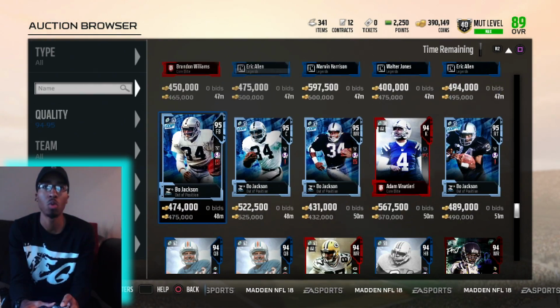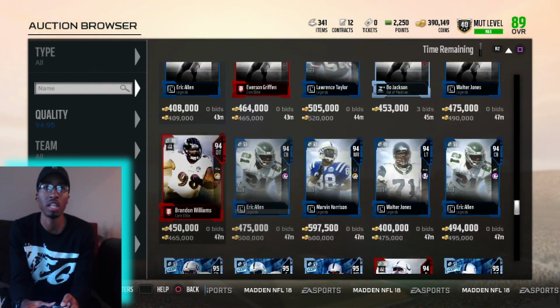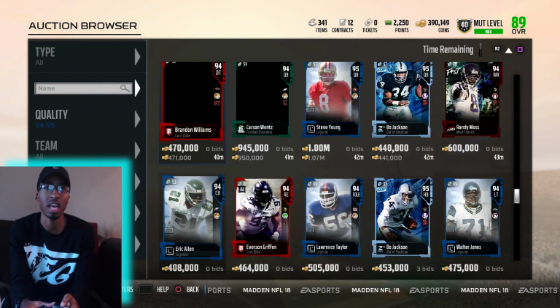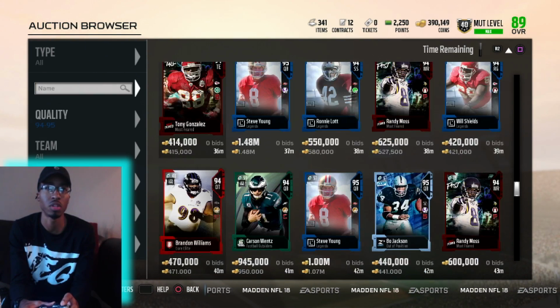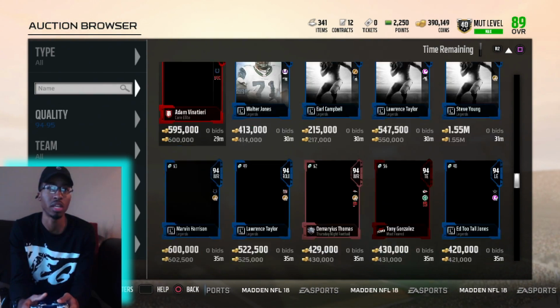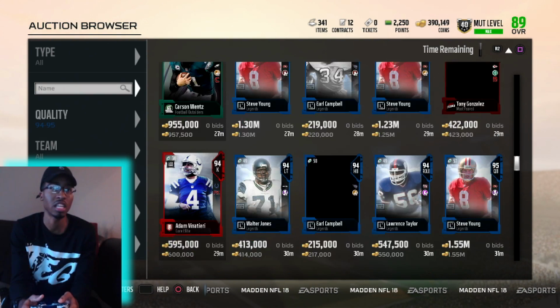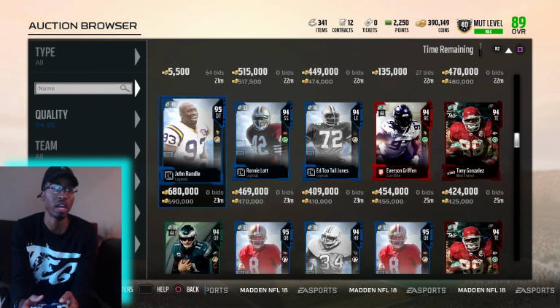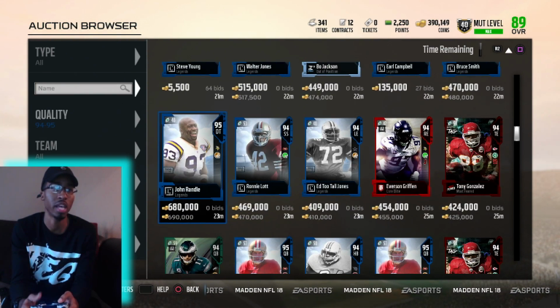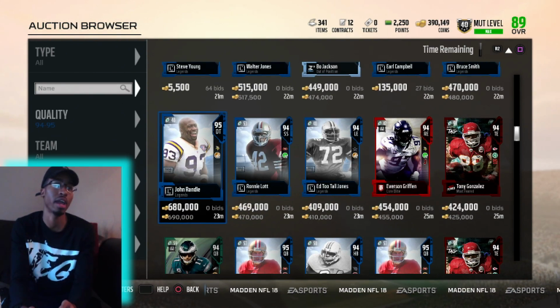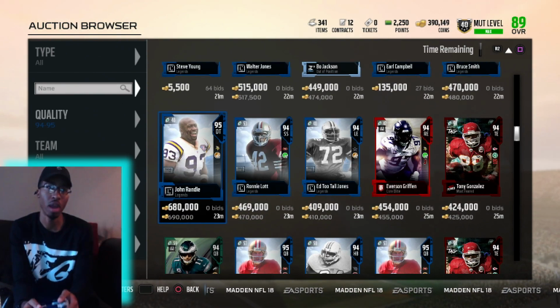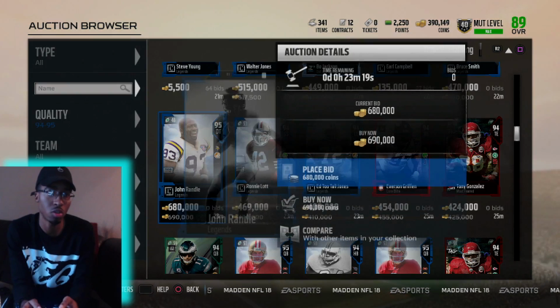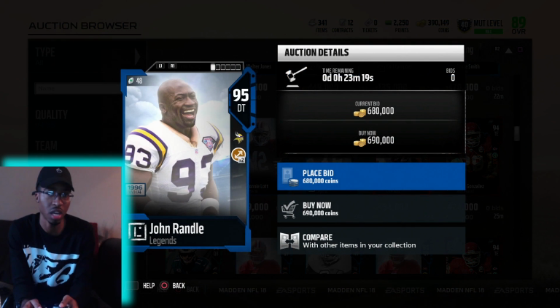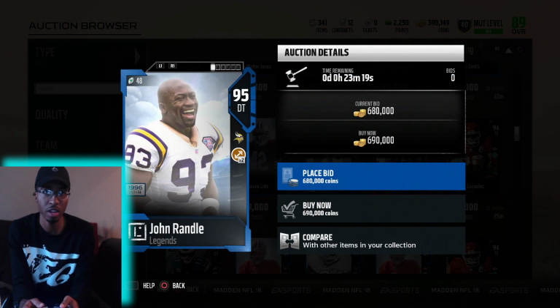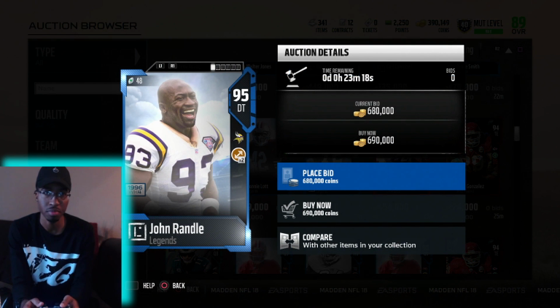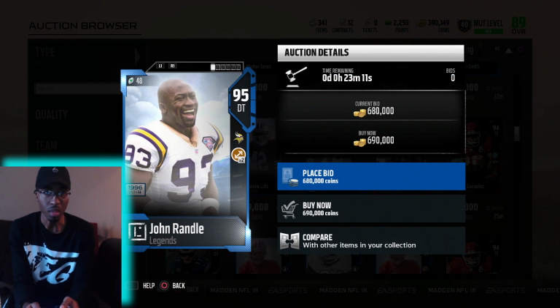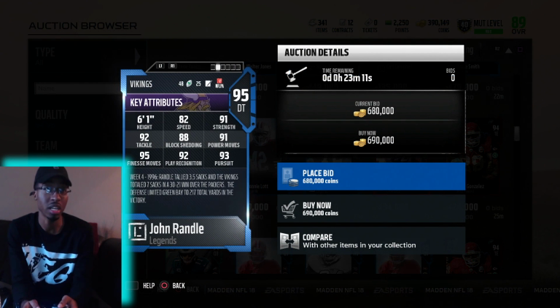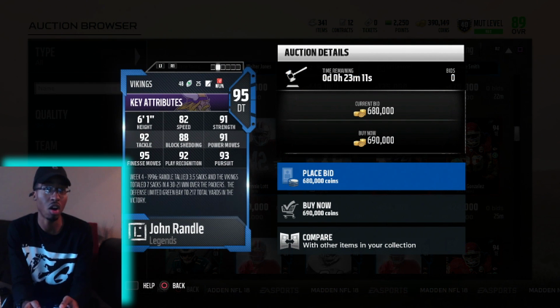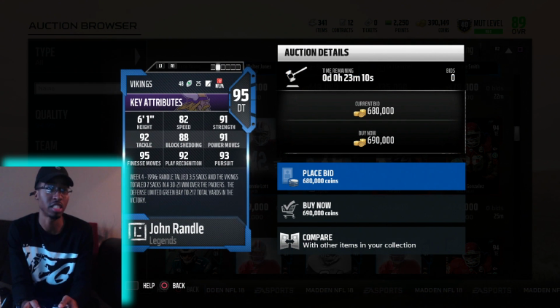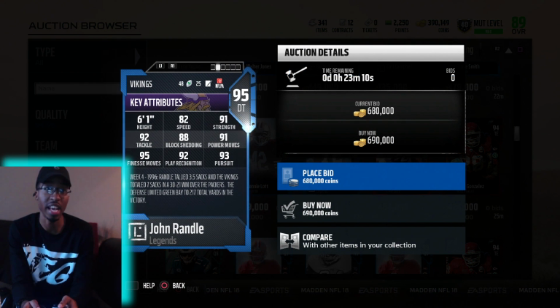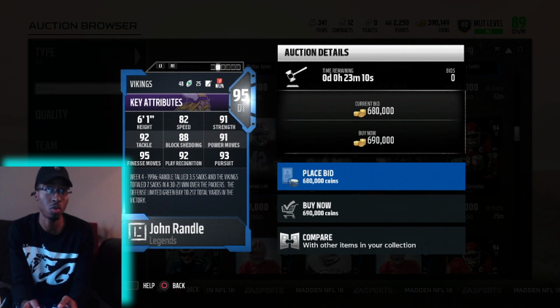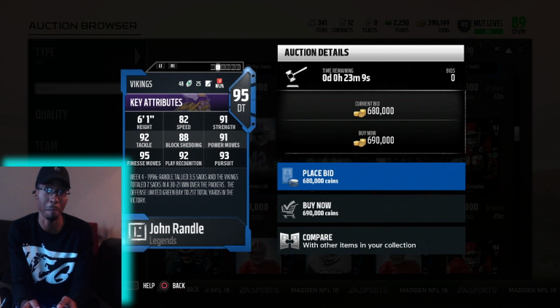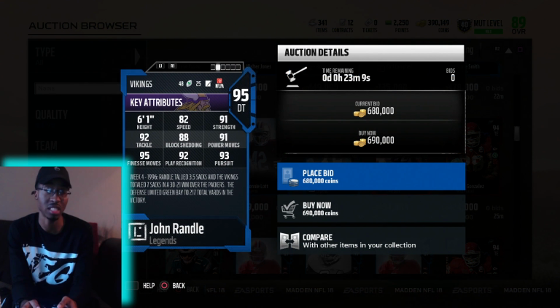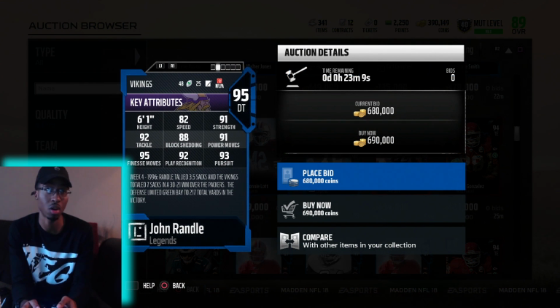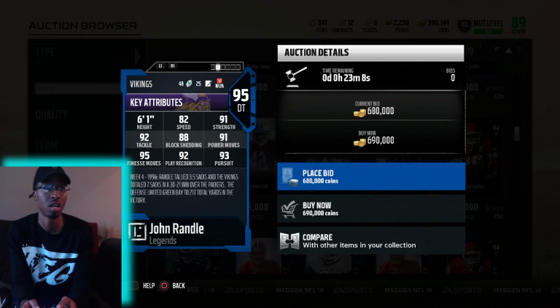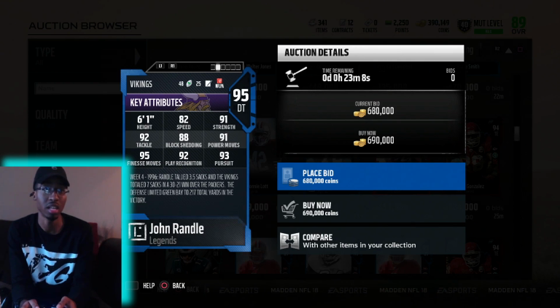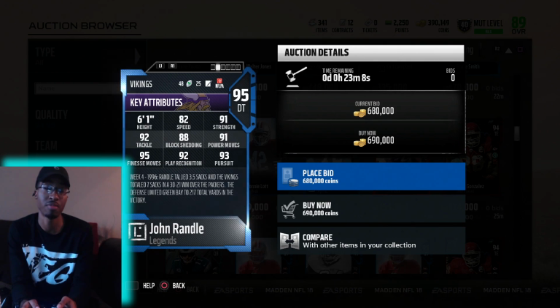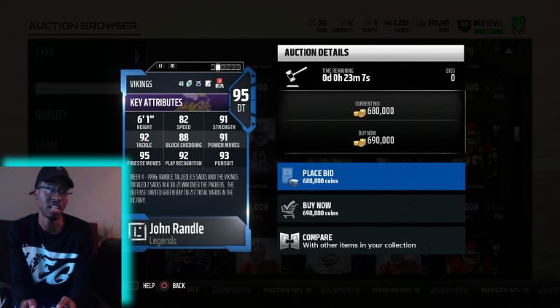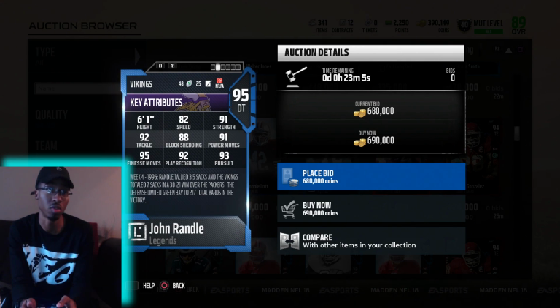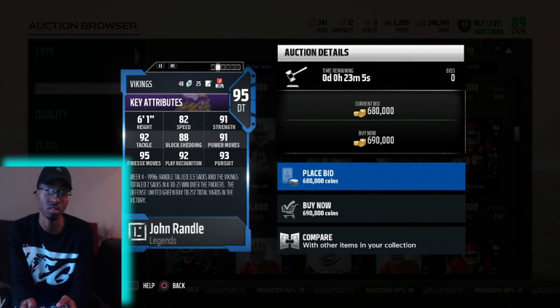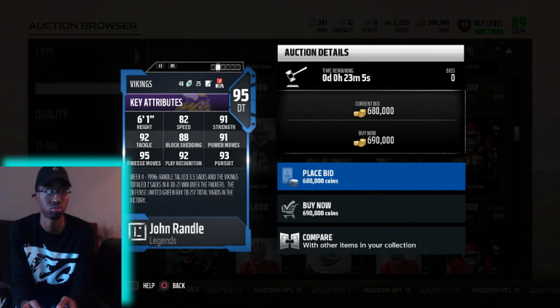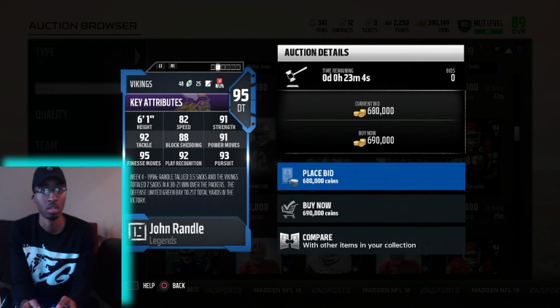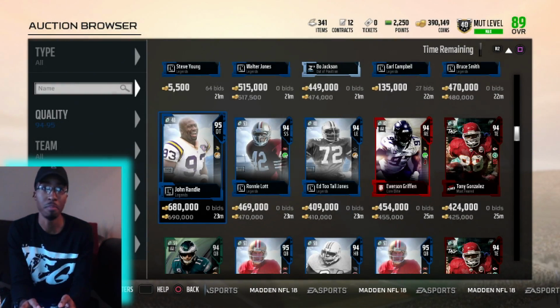Looking at the legends available this week — it's Randall. John Randall. Pretty good card. His finesse move is amazing. Look at that finesse move, man.